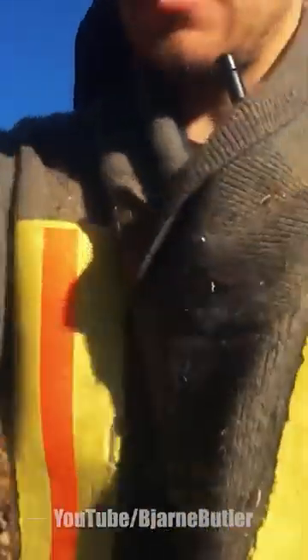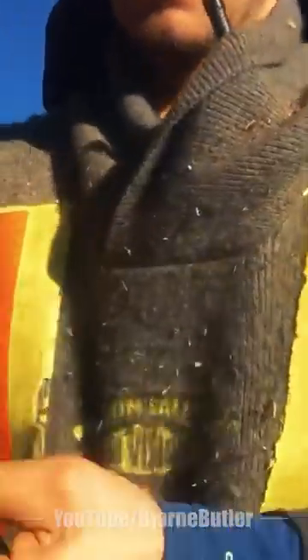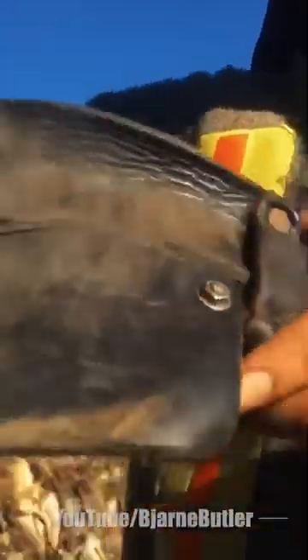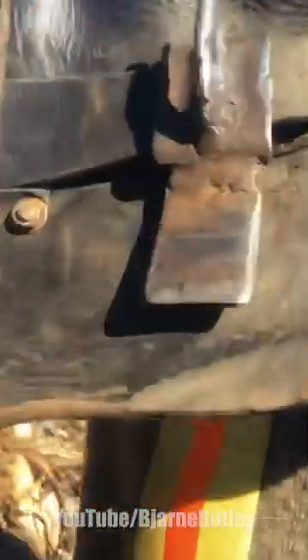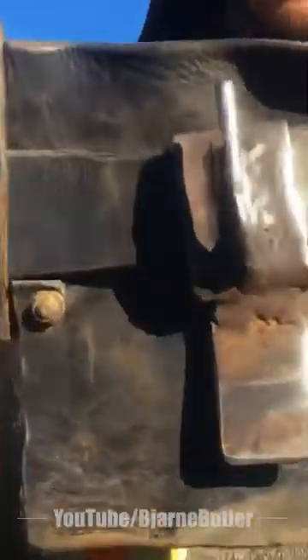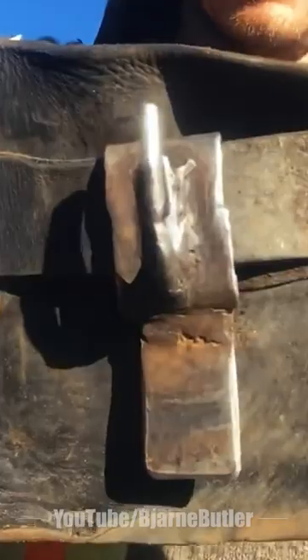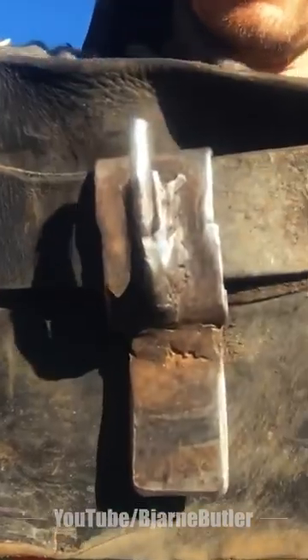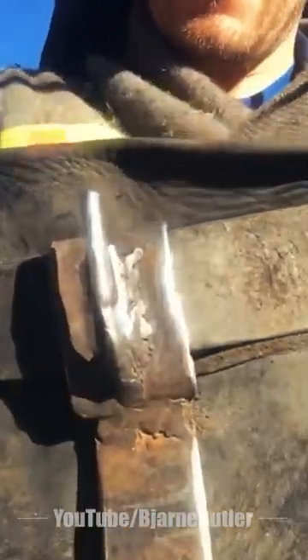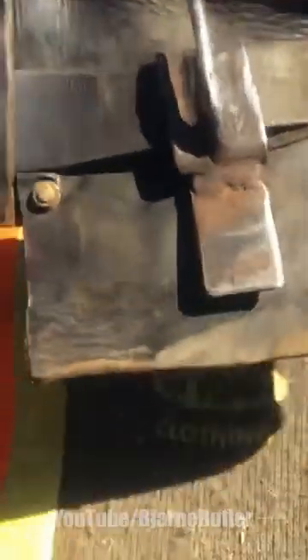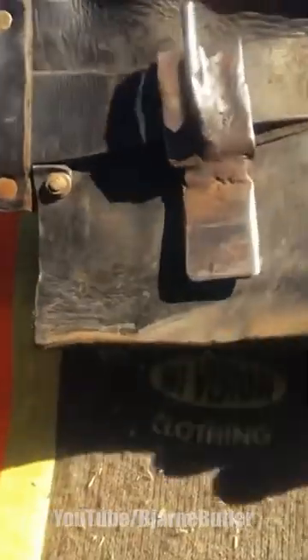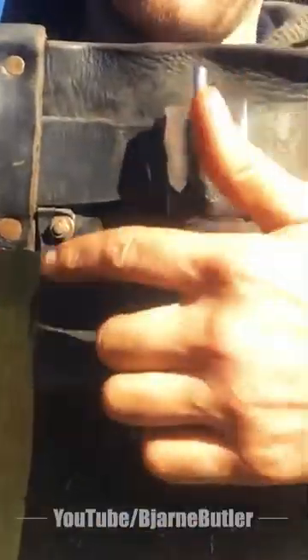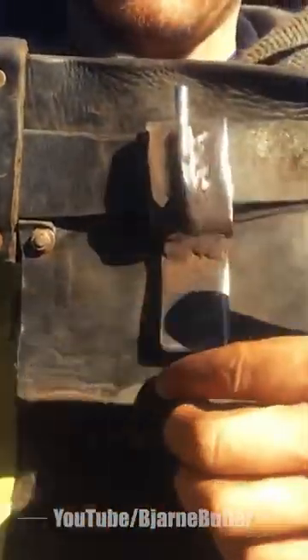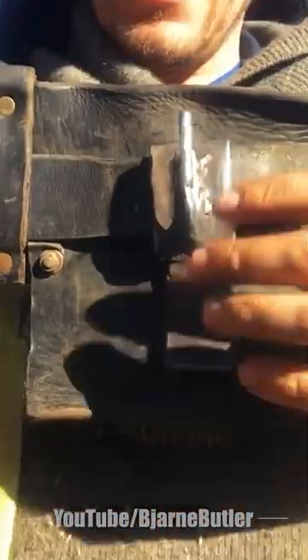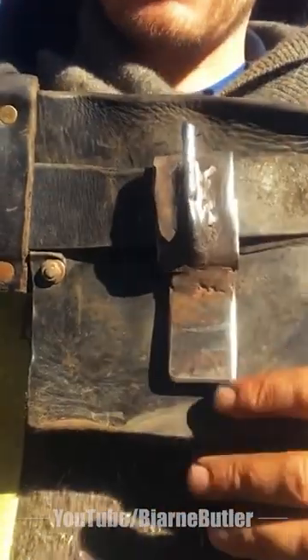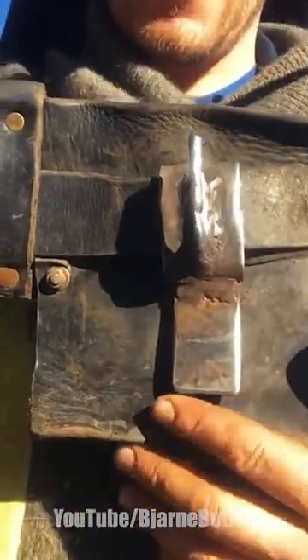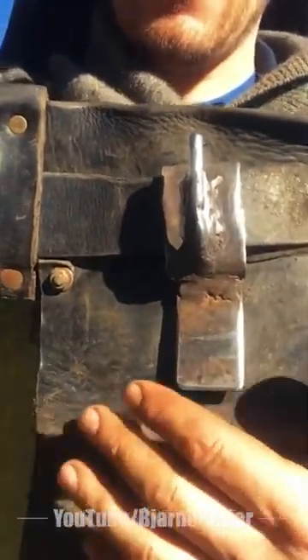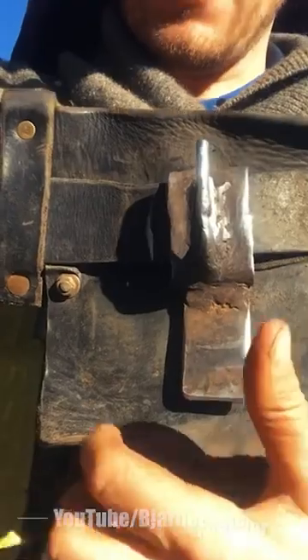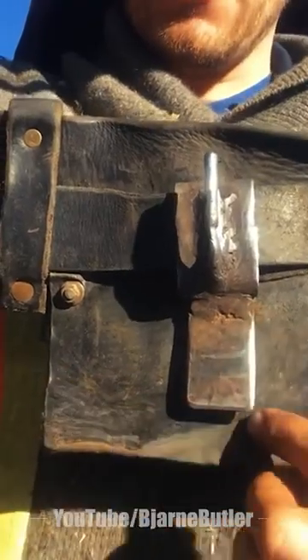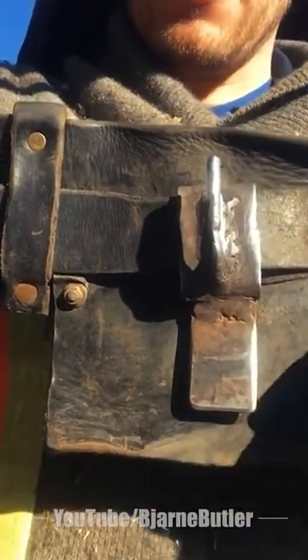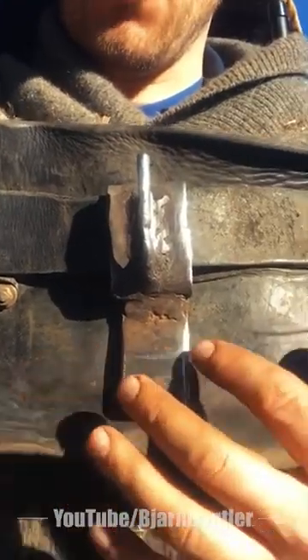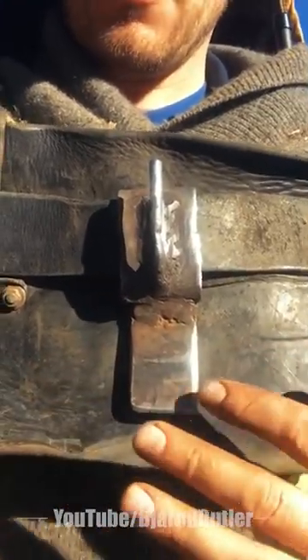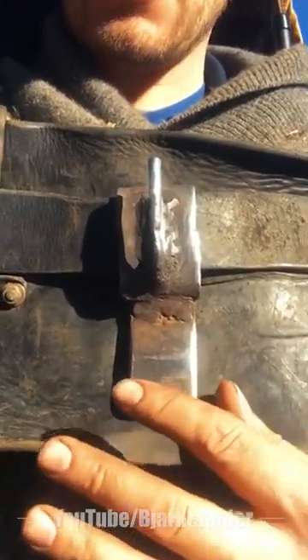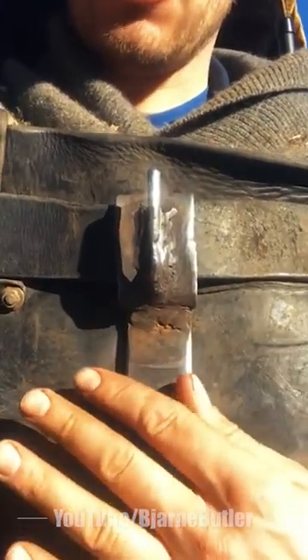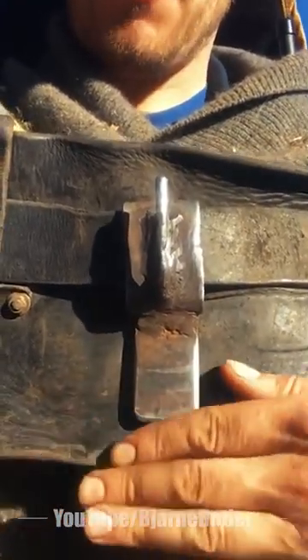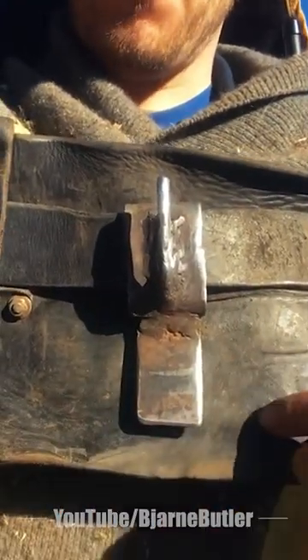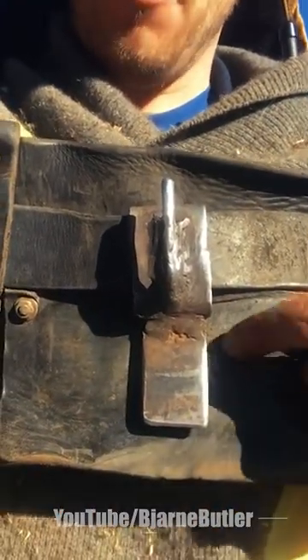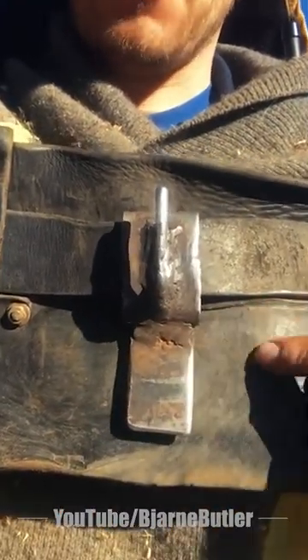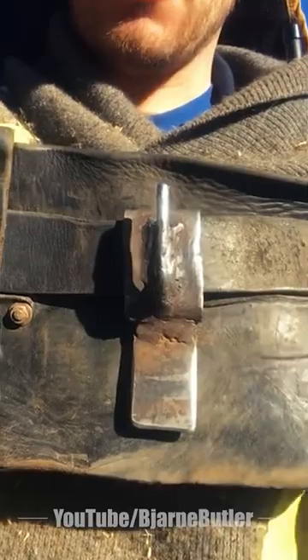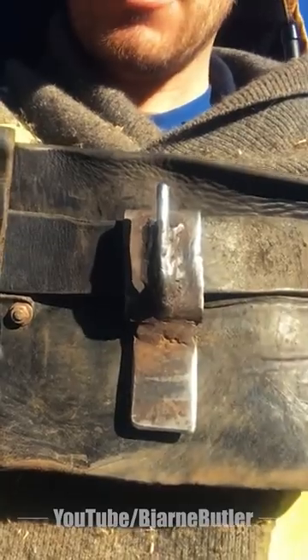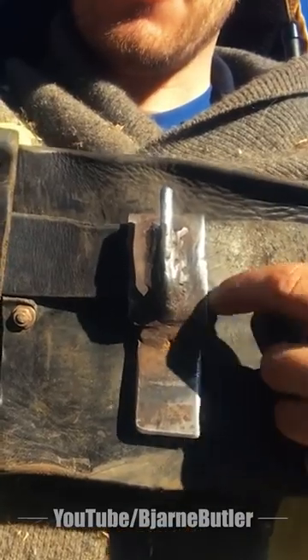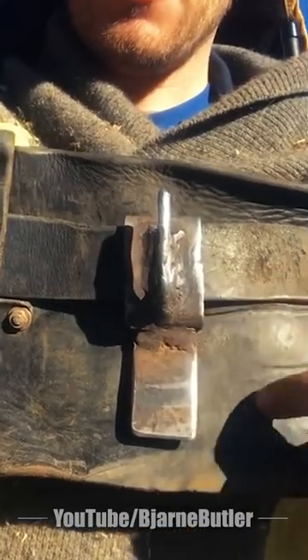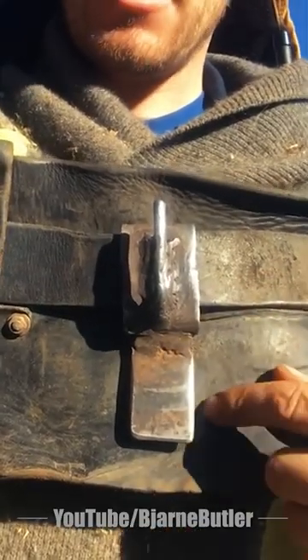This is how it sits on my belt. The reason I have this leather here is that the axe head swings right here. Before, the axe head would swing up and pinch my butt between the leather and the axe head.